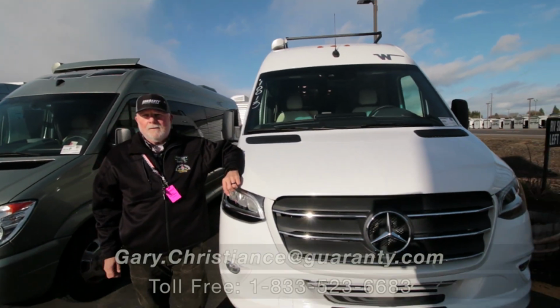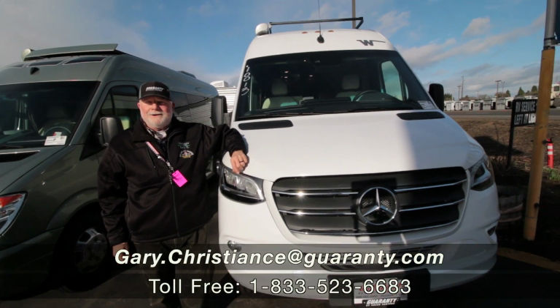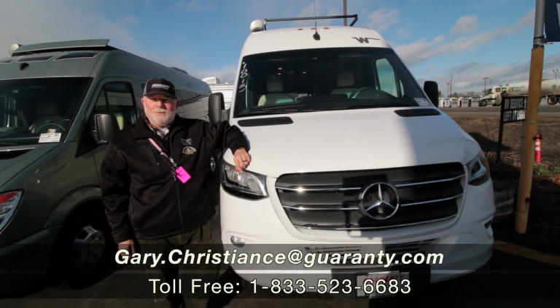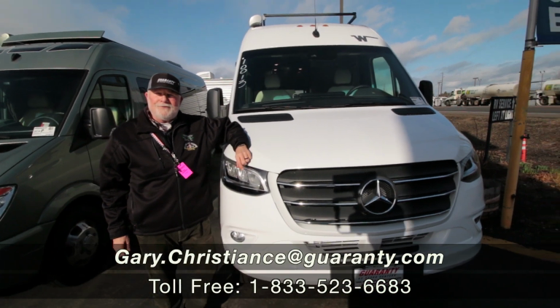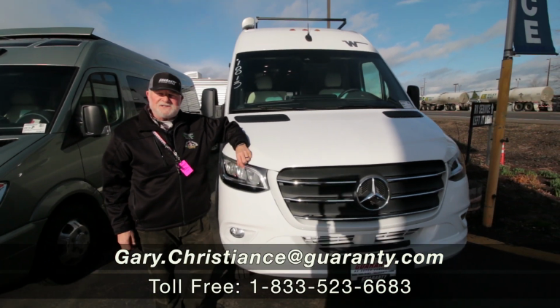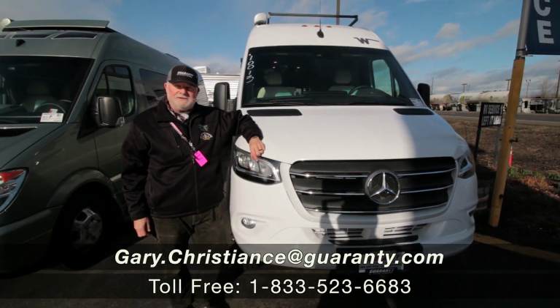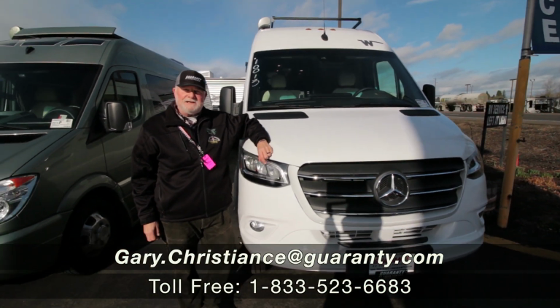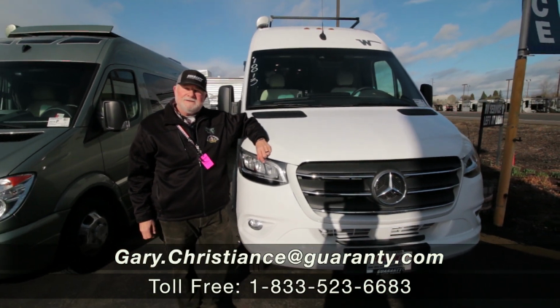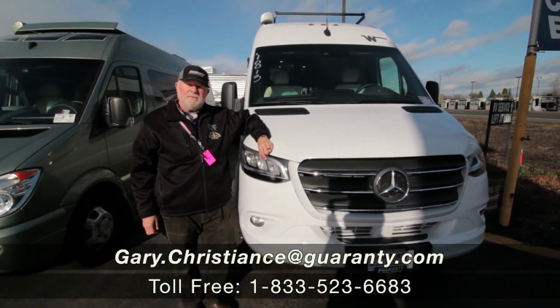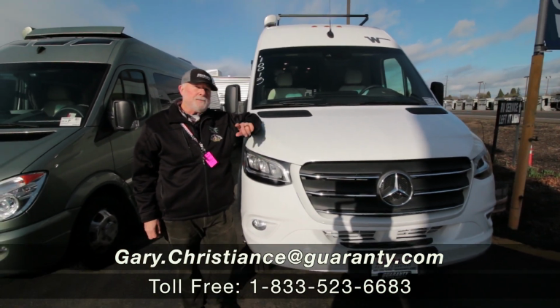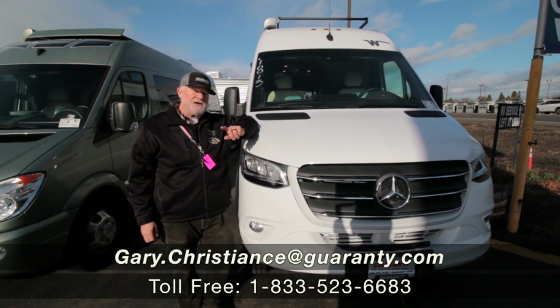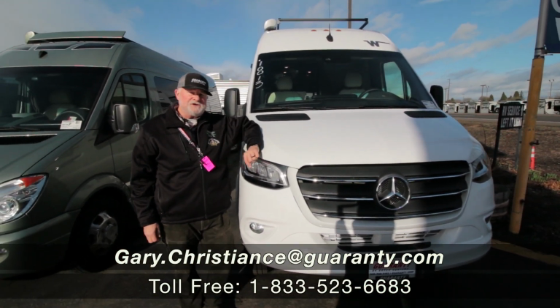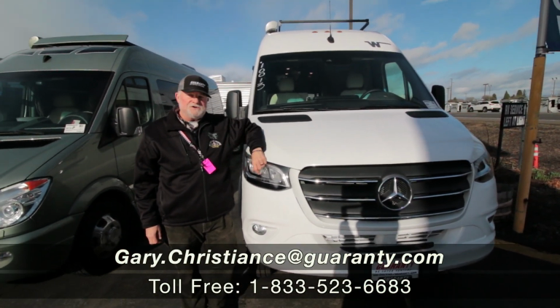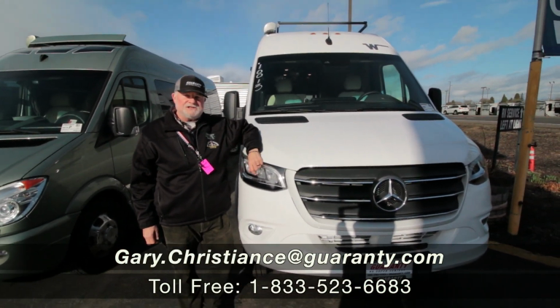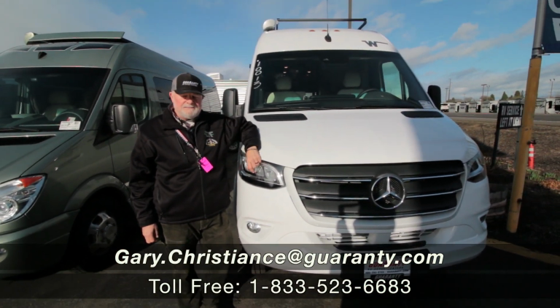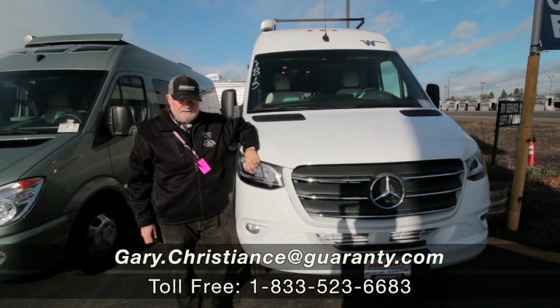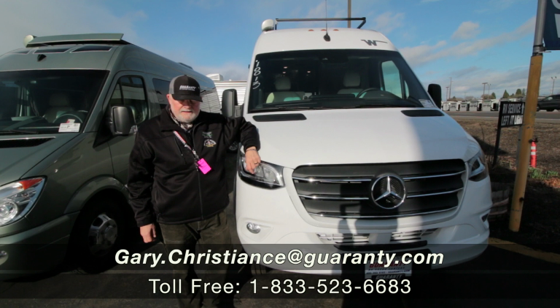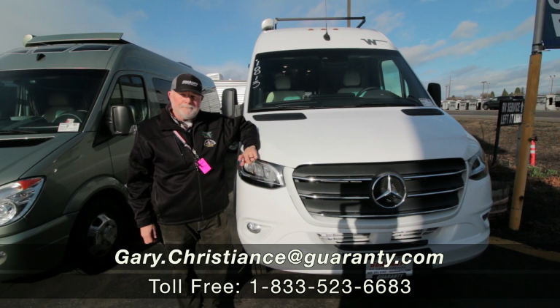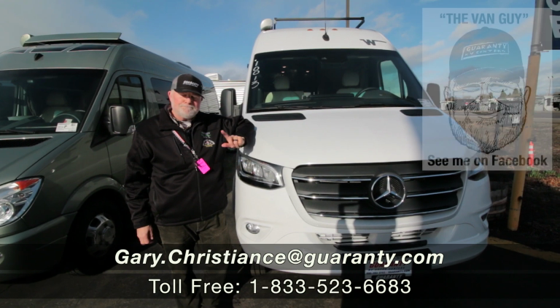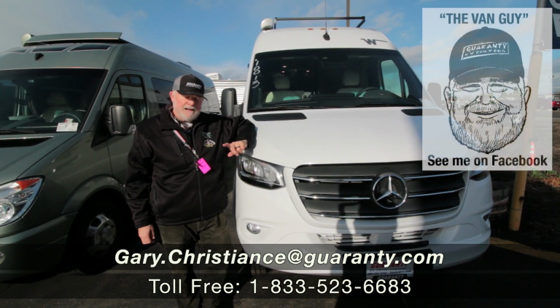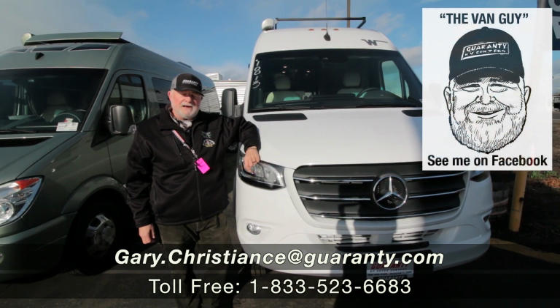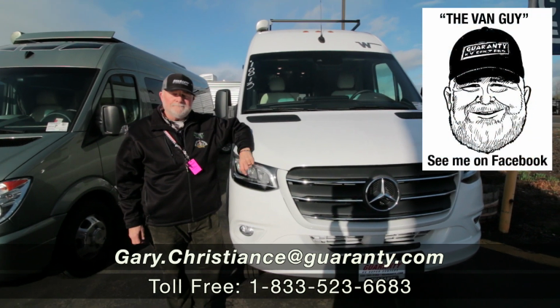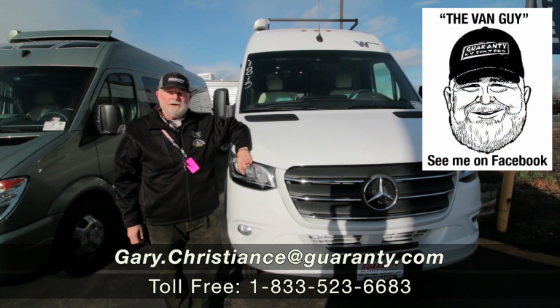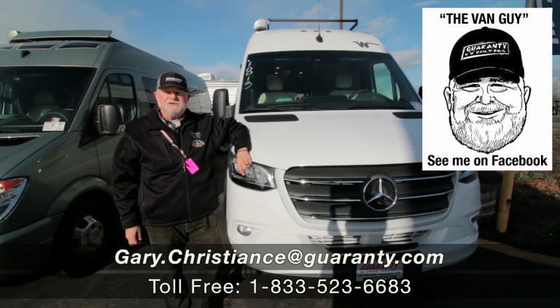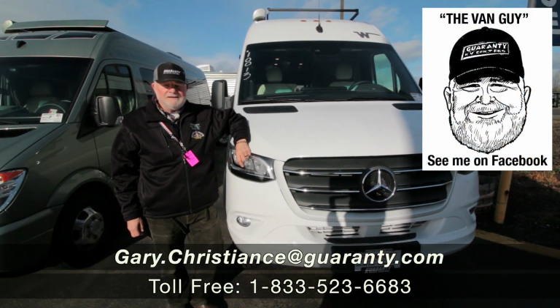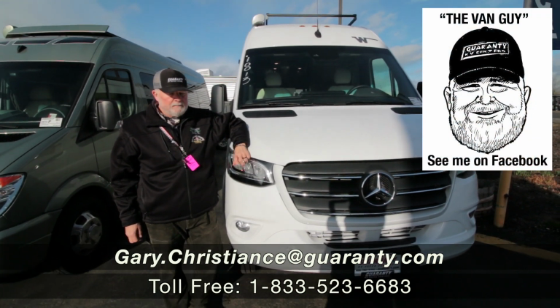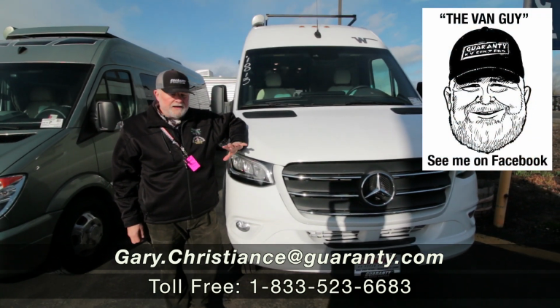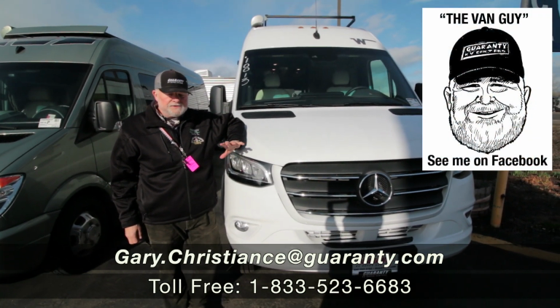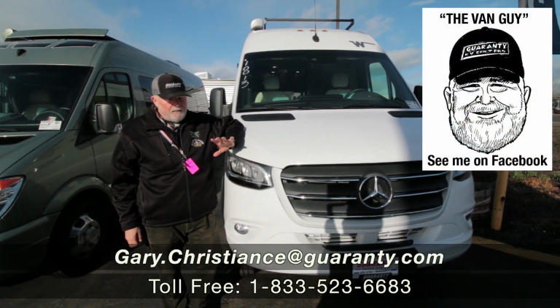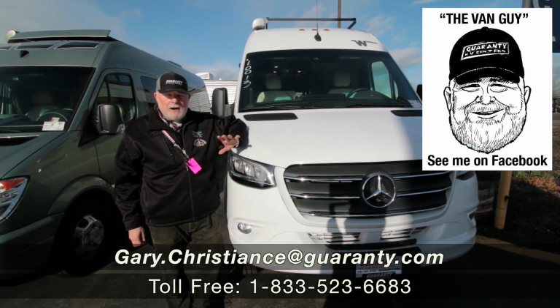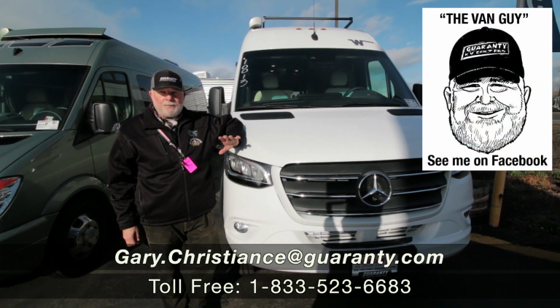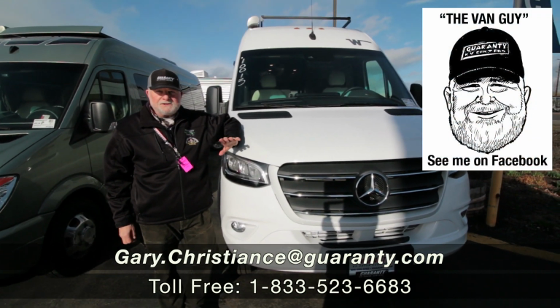Welcome to the world-famous Guaranteed RV Supercenters here in Junction City. I'm the van guy, Gary Christians, bringing you some more hot products.